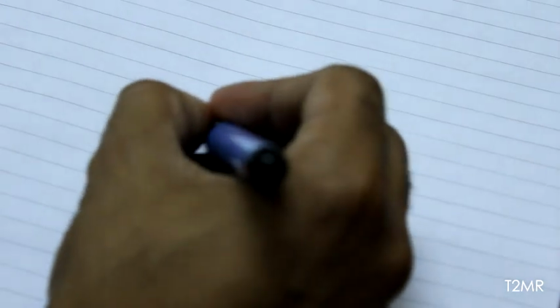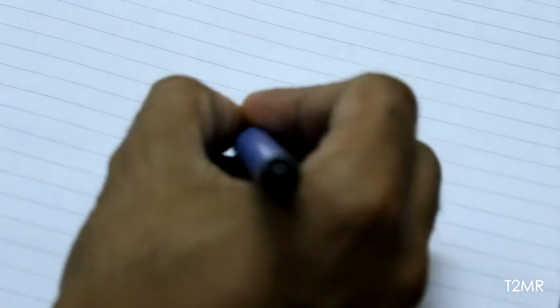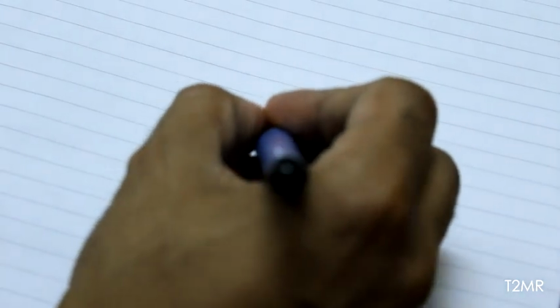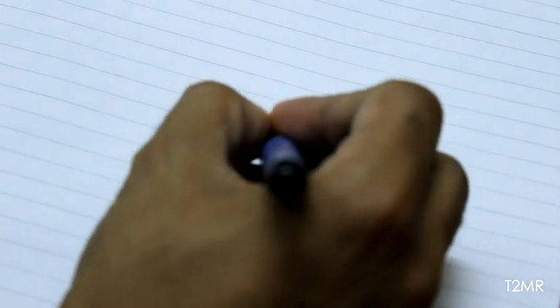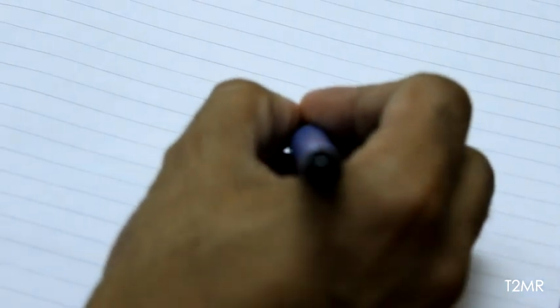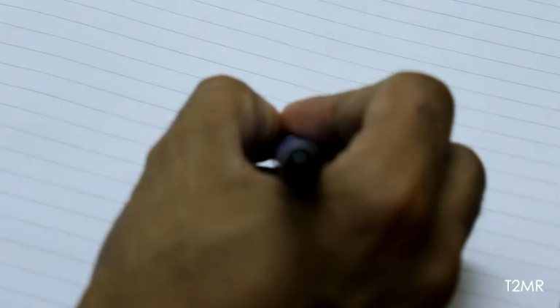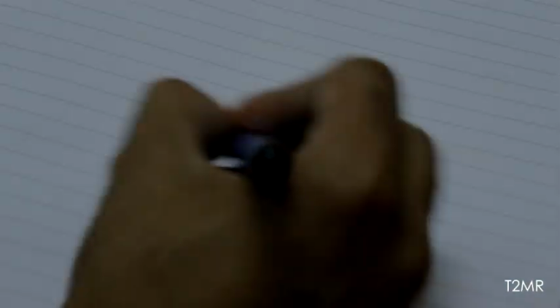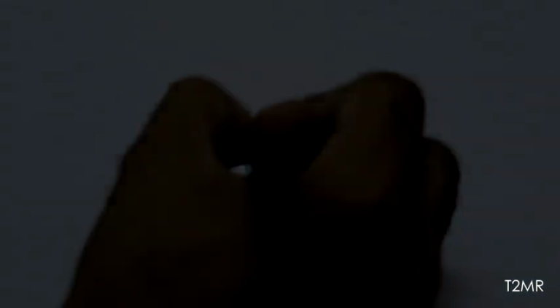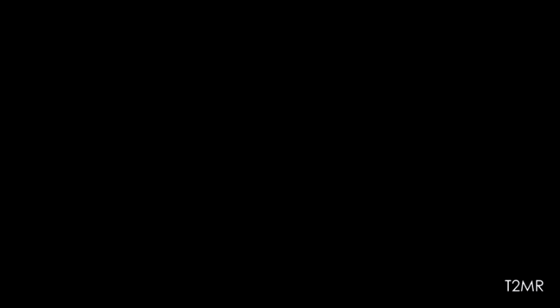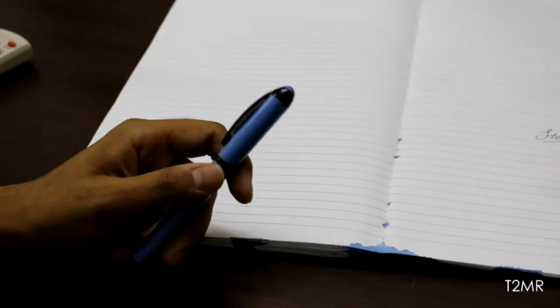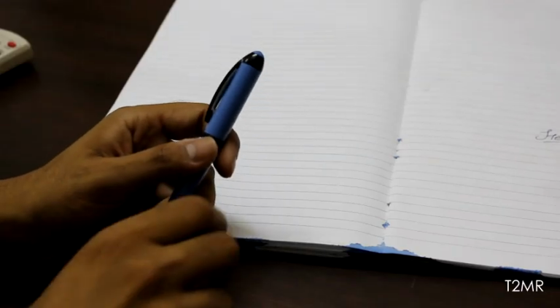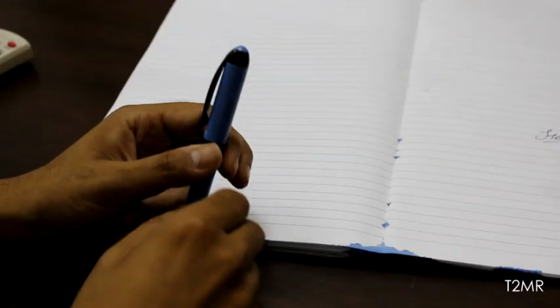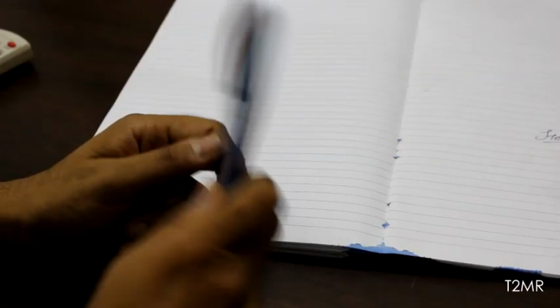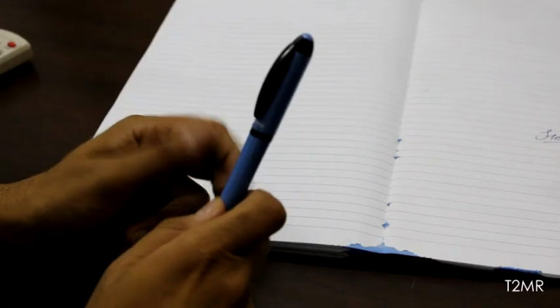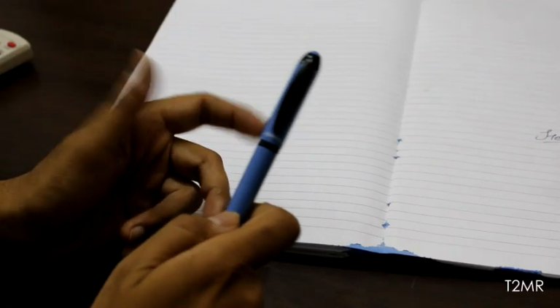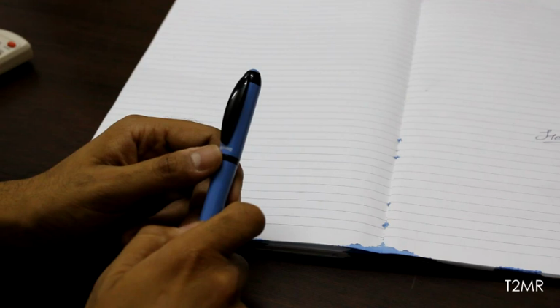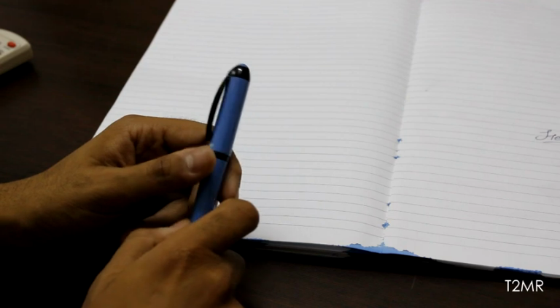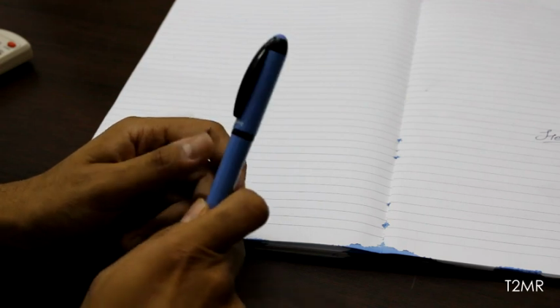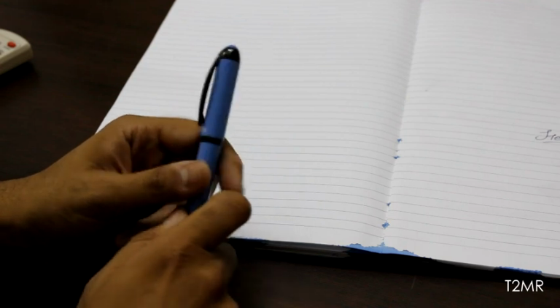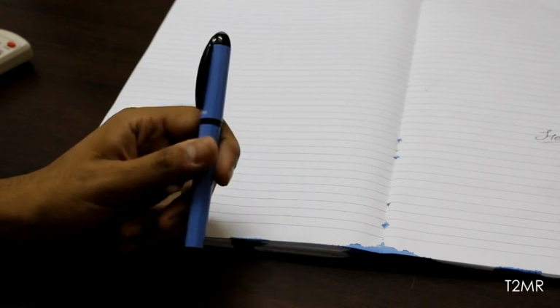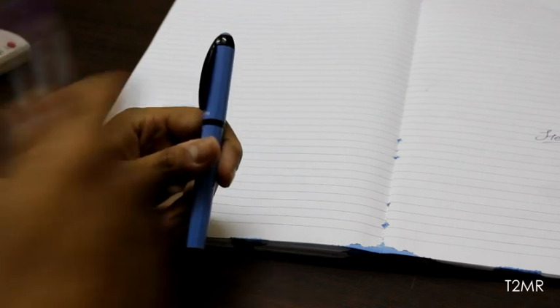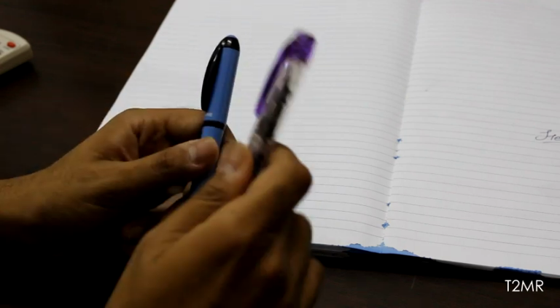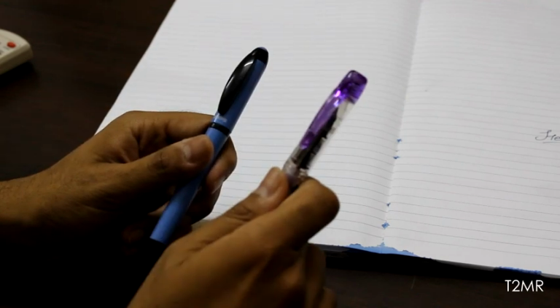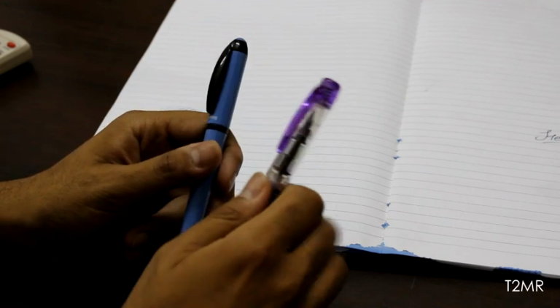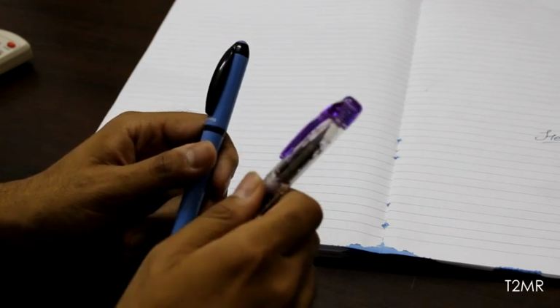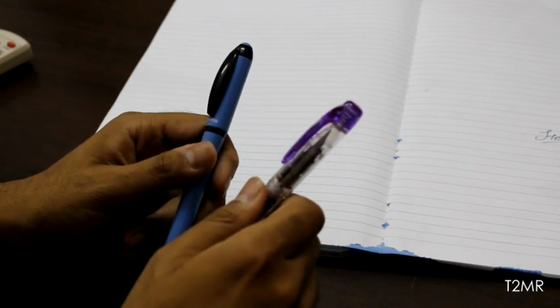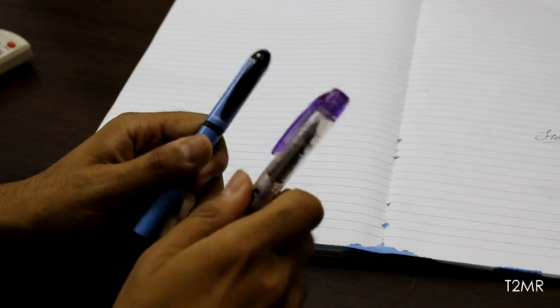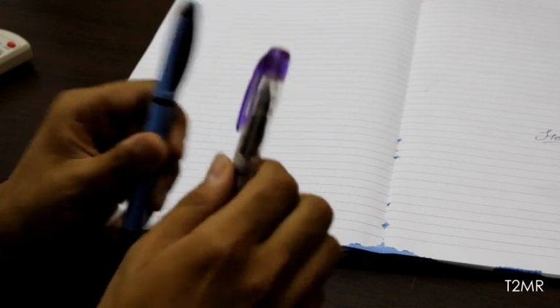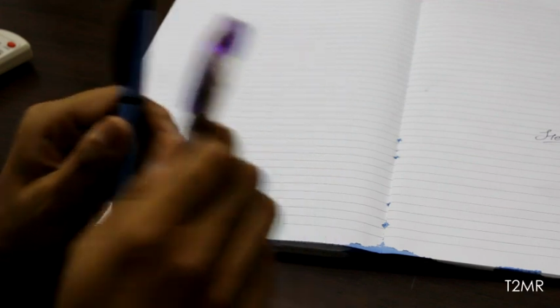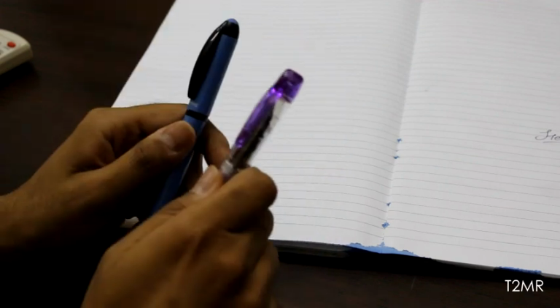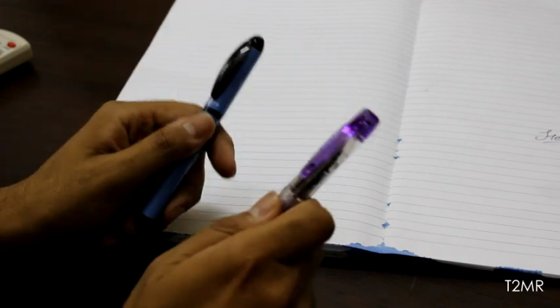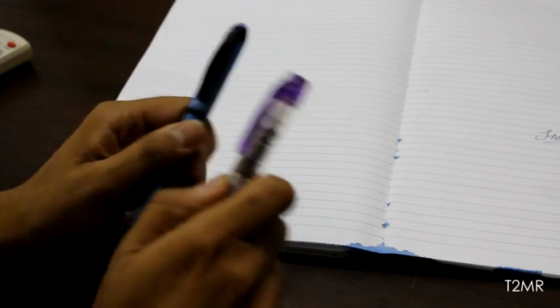Because of that ink seal, it doesn't matter even if you use this pen after a week — it will still start without any hiccups or skips. I've been using this pen for a few months now, and along with the Platinum Preppy it is my daily writer. Both pens have exceptional writing nibs, plus they are cheap, so even if you lose one you can easily buy another.